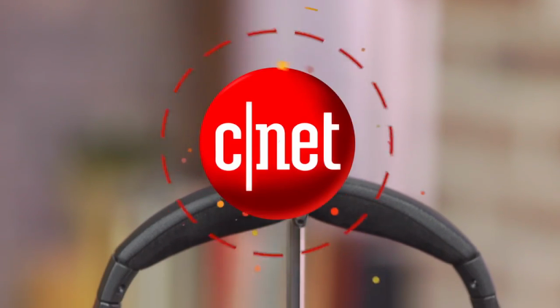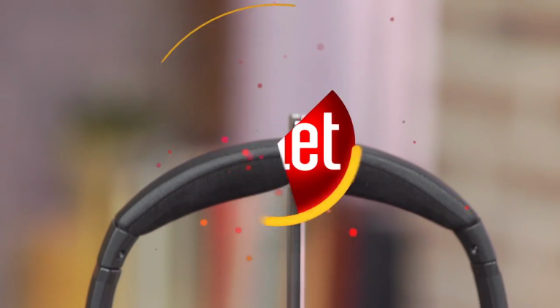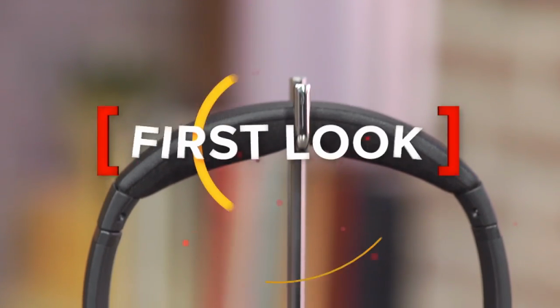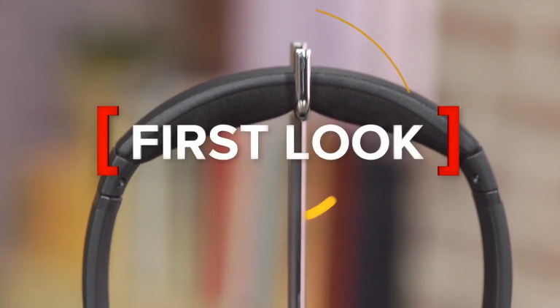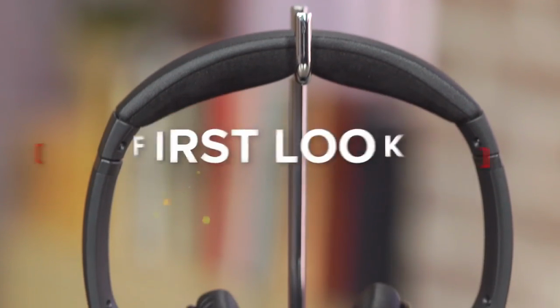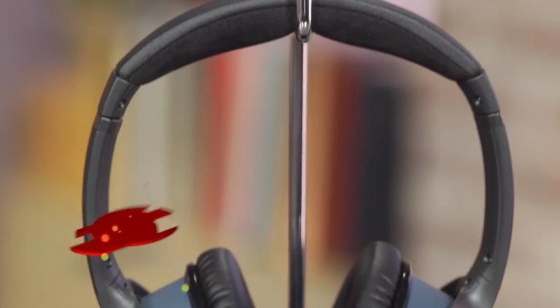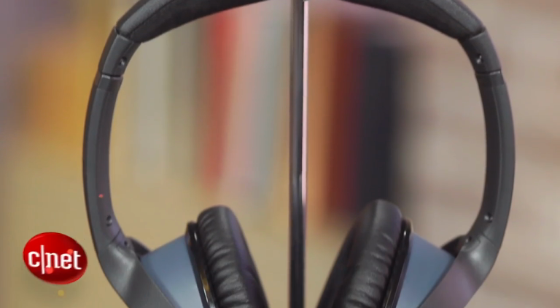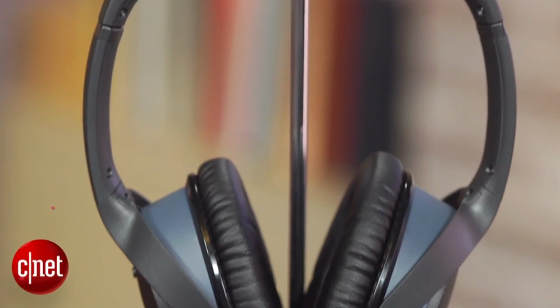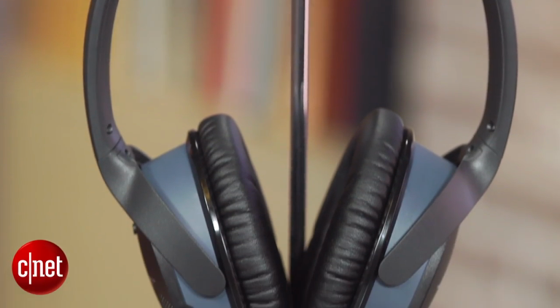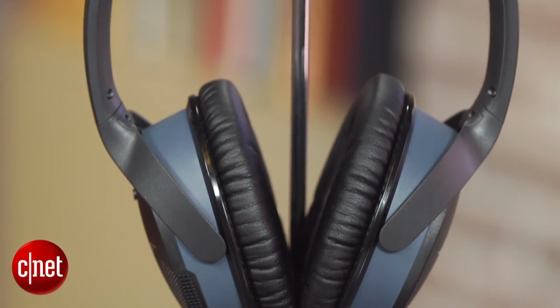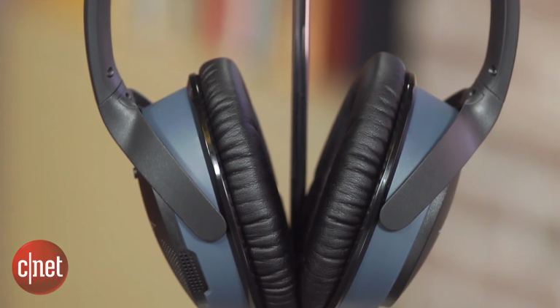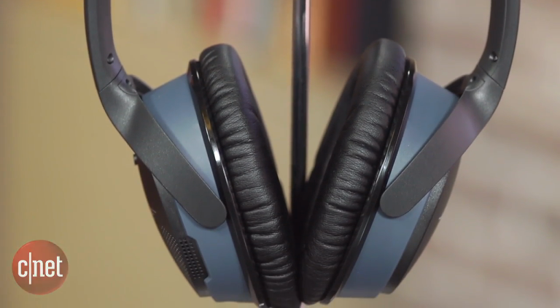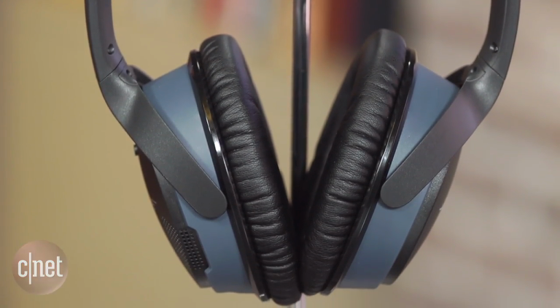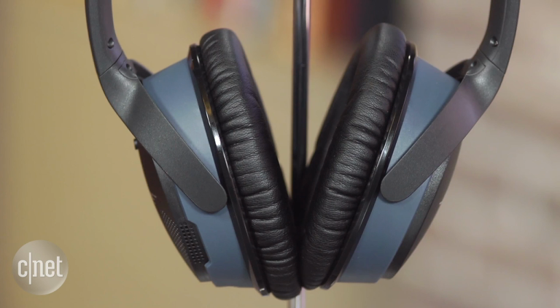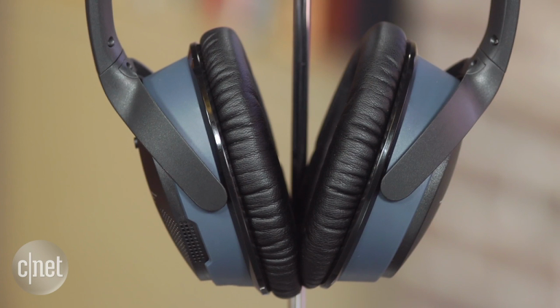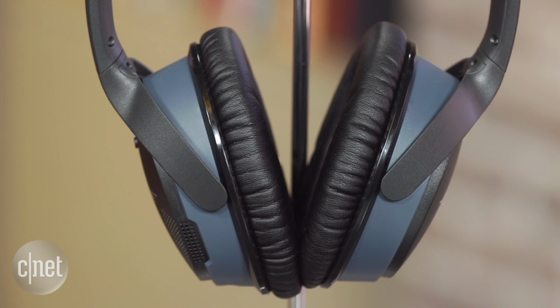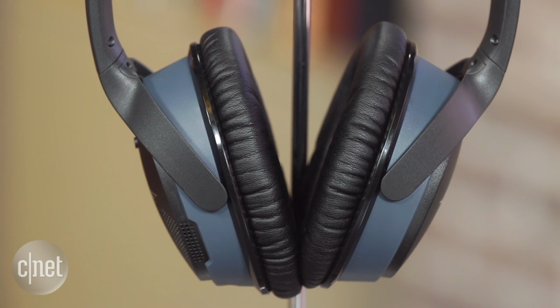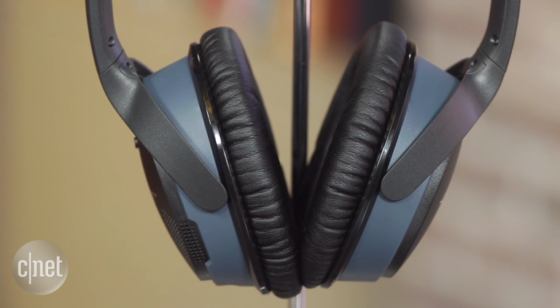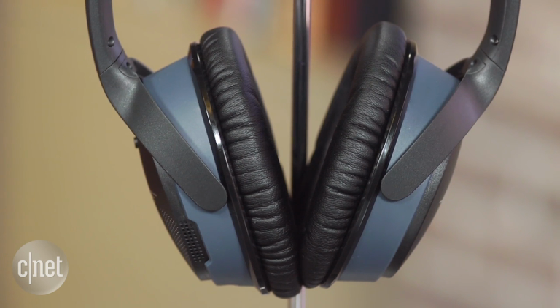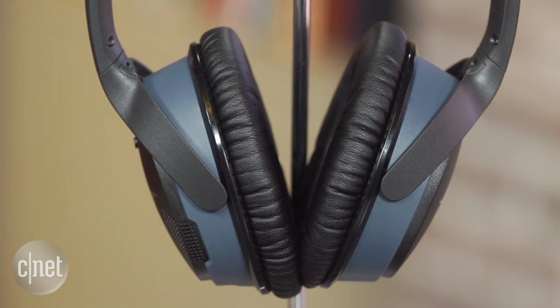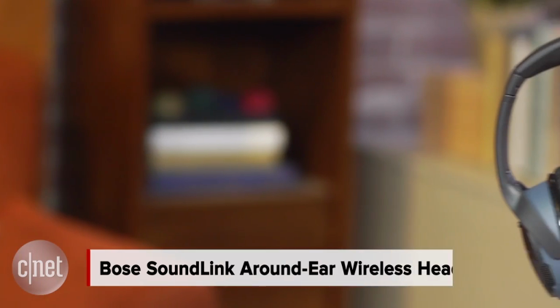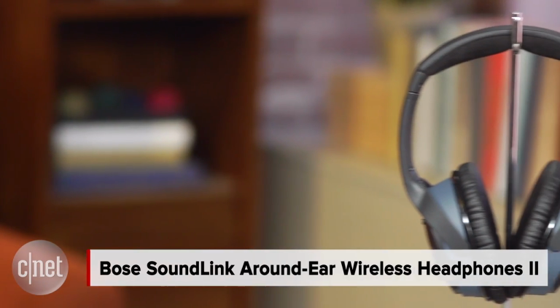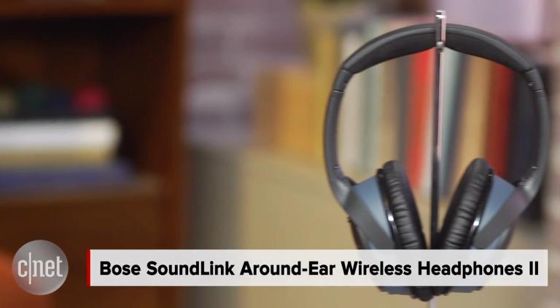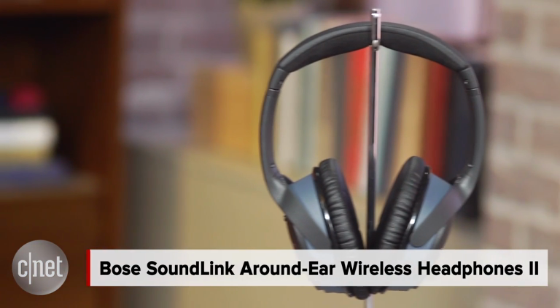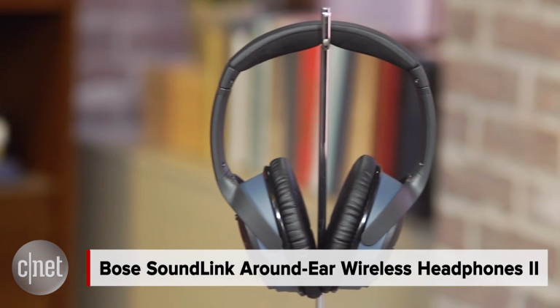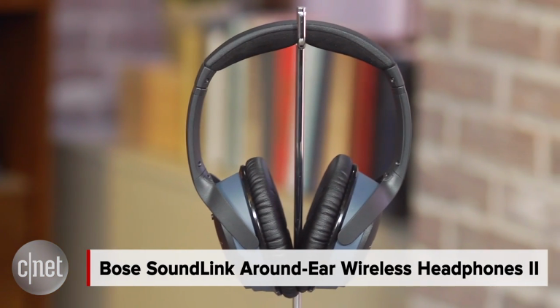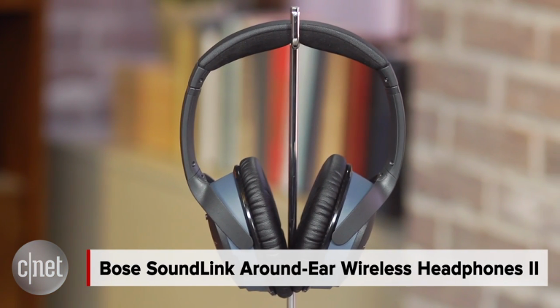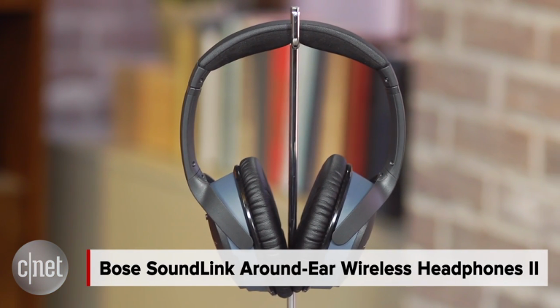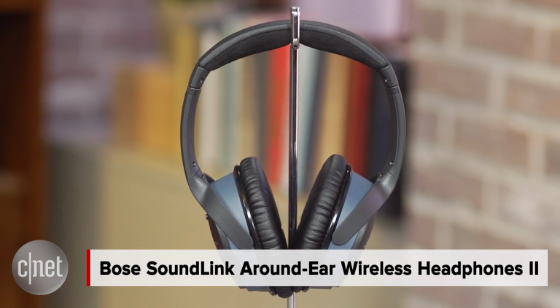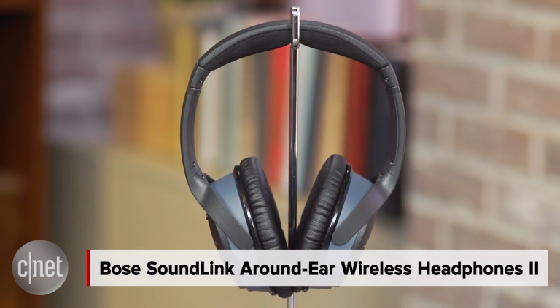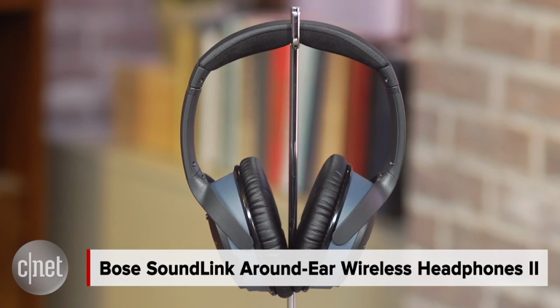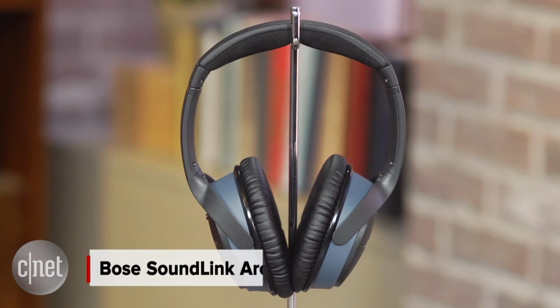What is the best sounding wireless headphone available today? Well, that's a tough question to answer, but at least Bose is saying this is it — the SoundLink Around Ear Wireless Headphone 2.